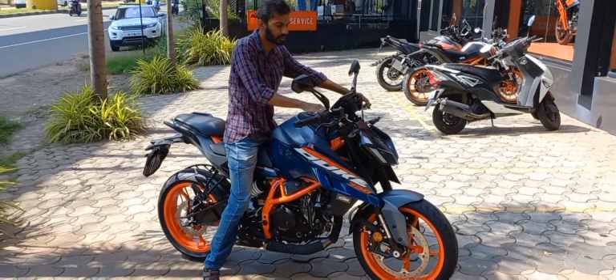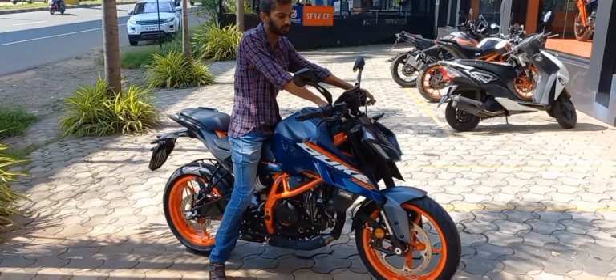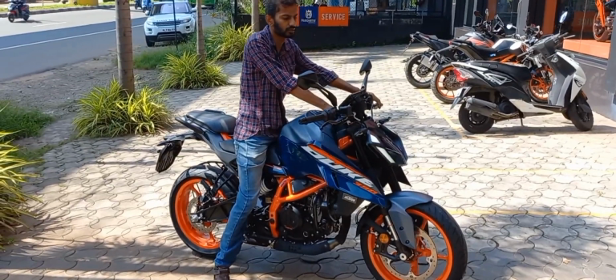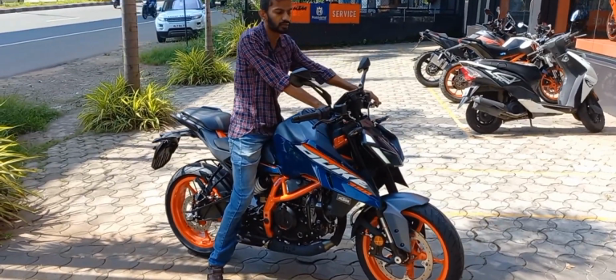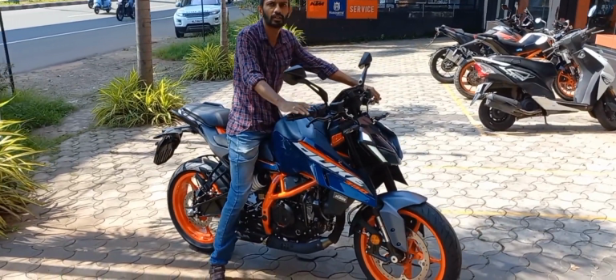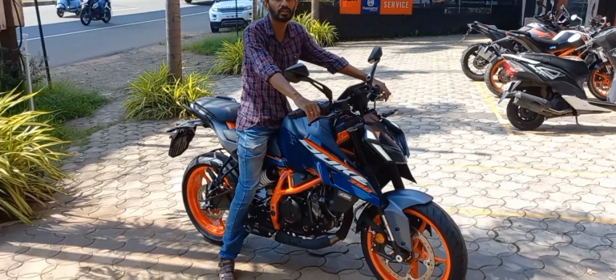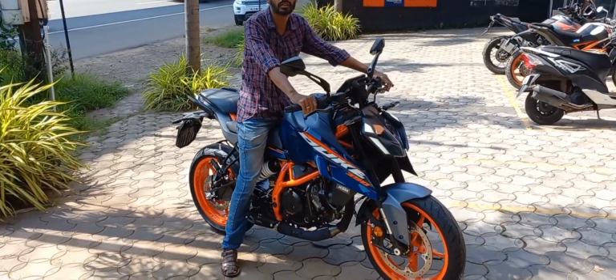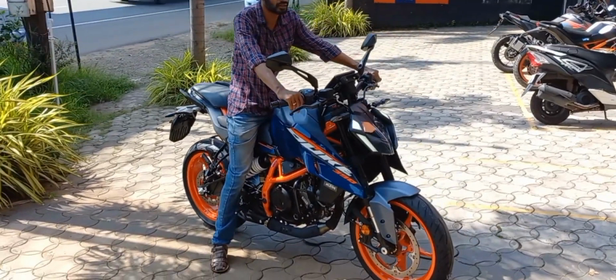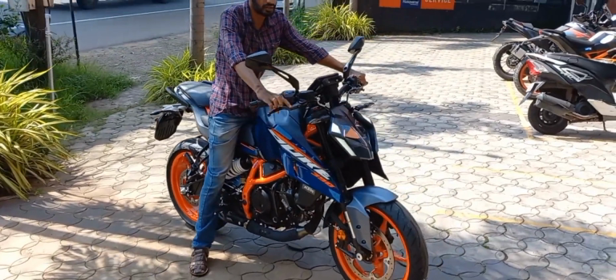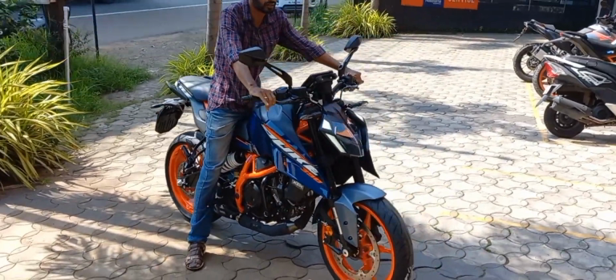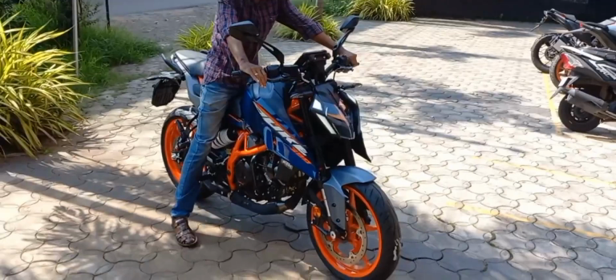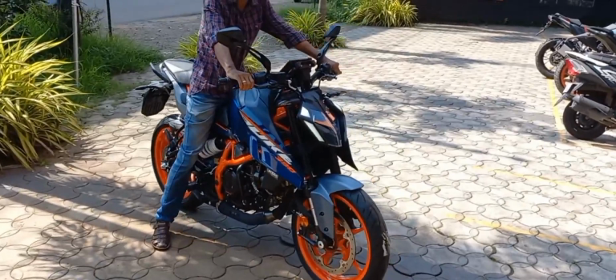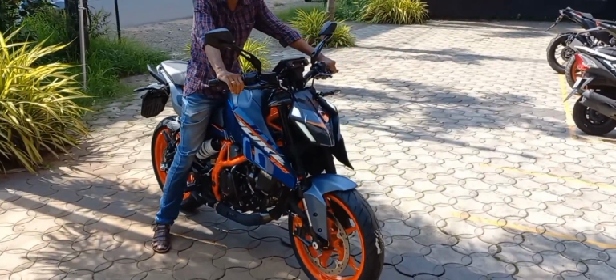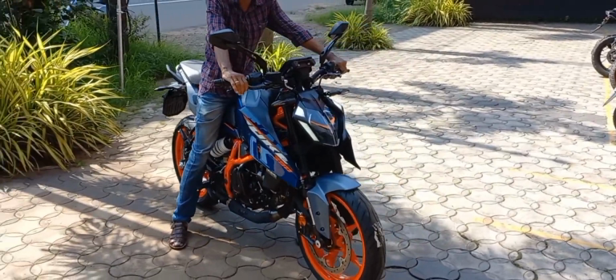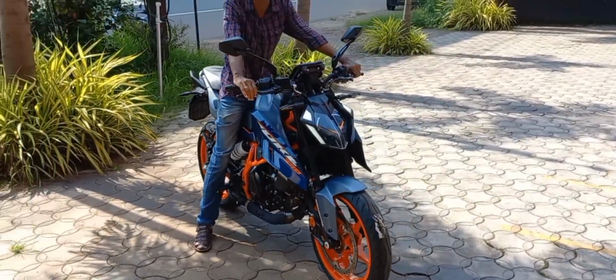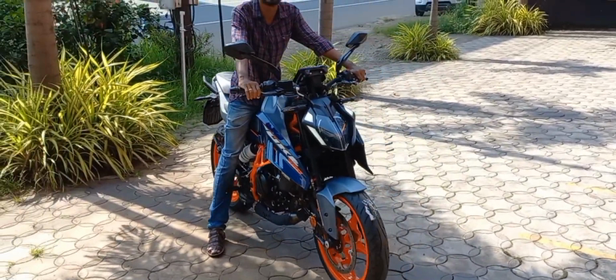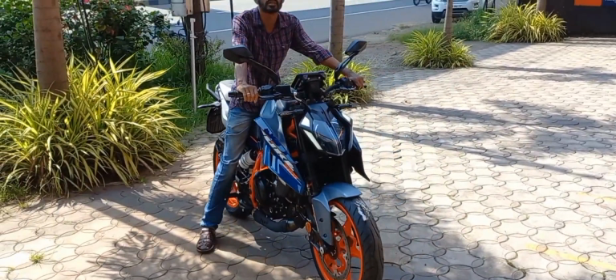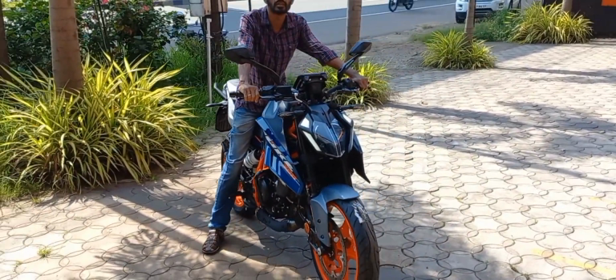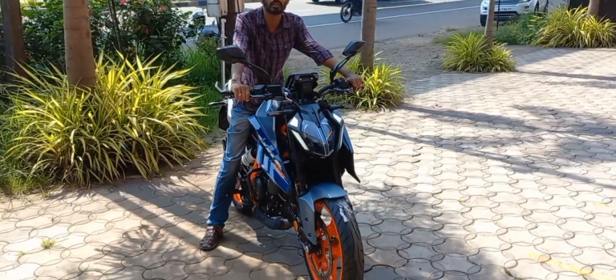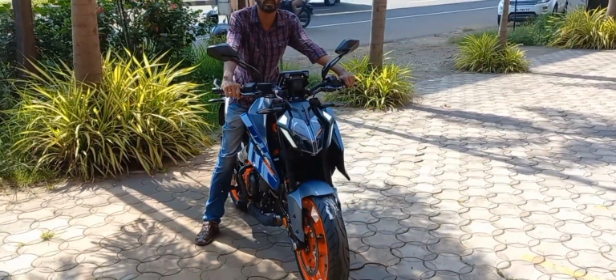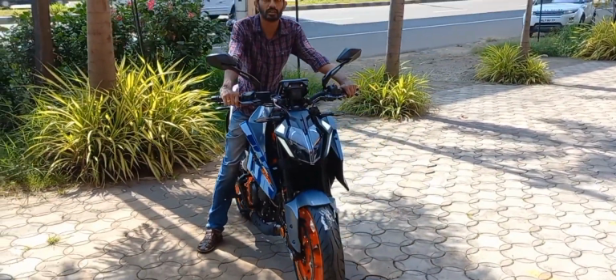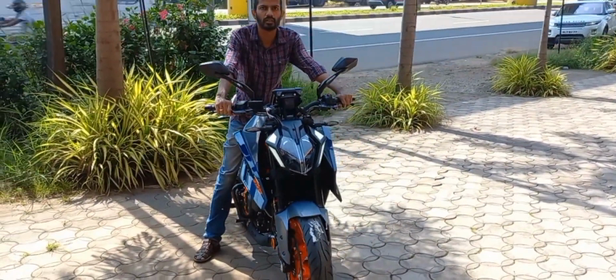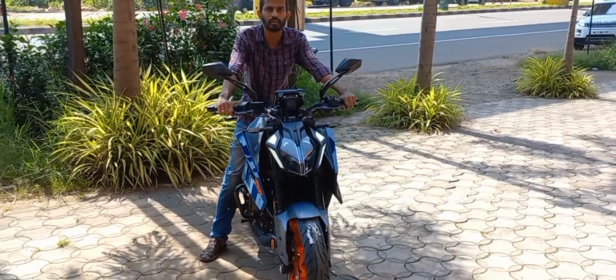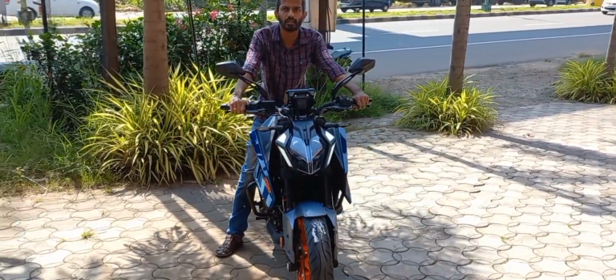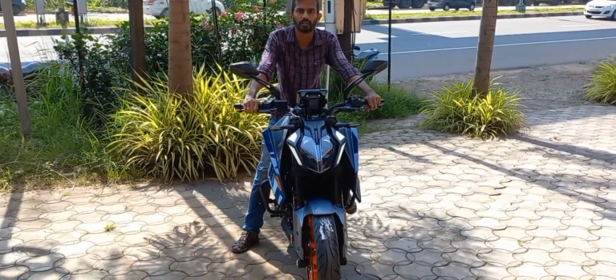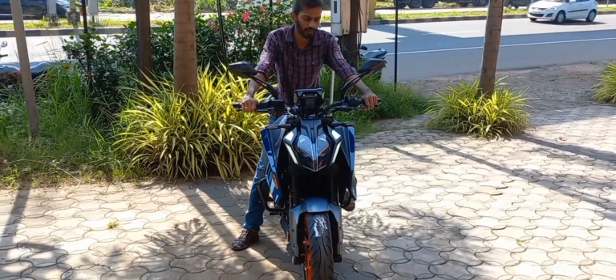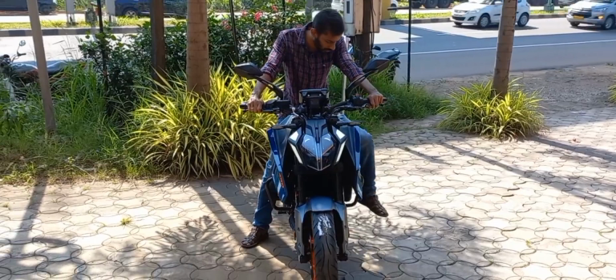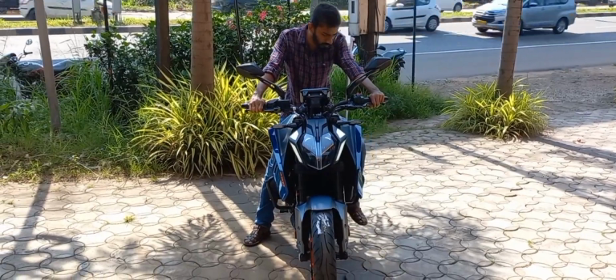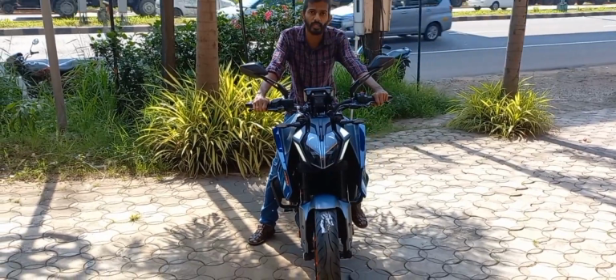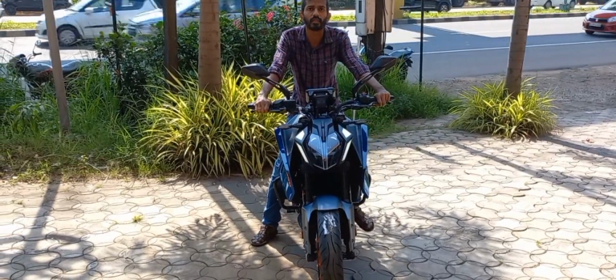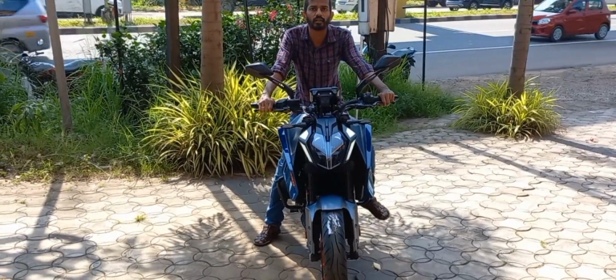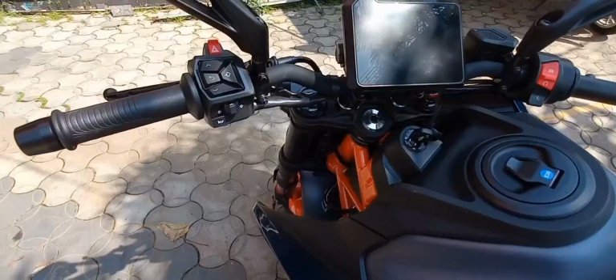This is the KTM Duke 390. It's a street bike available in one variant and two colors.